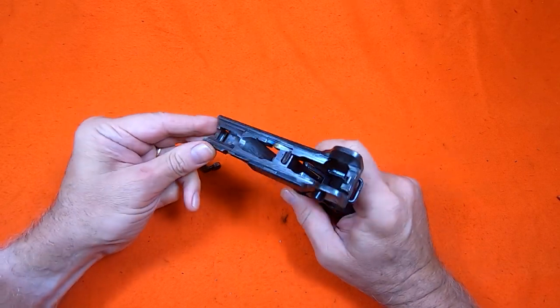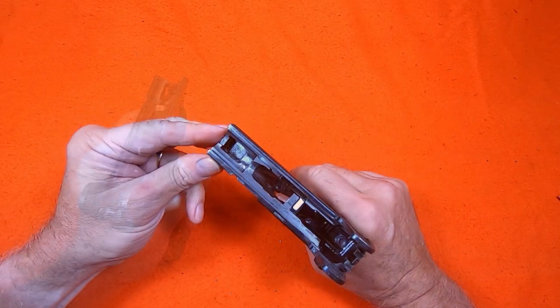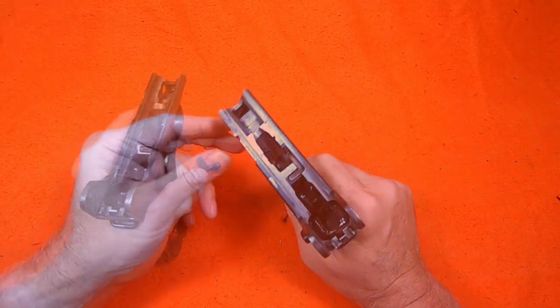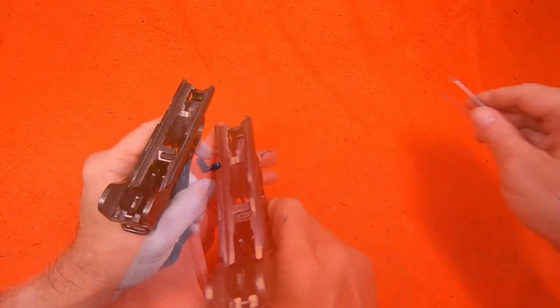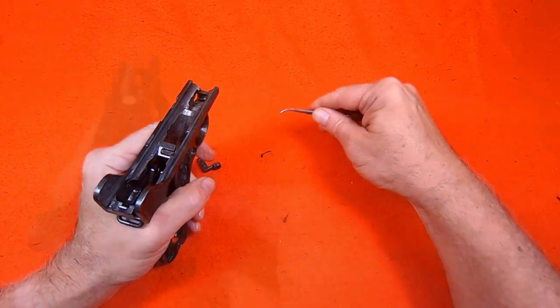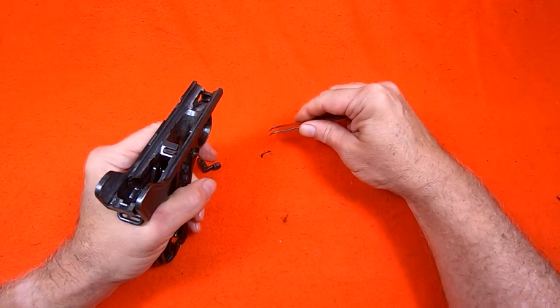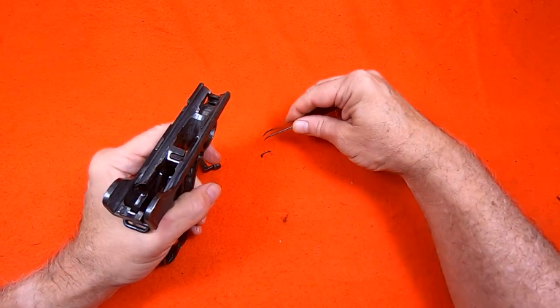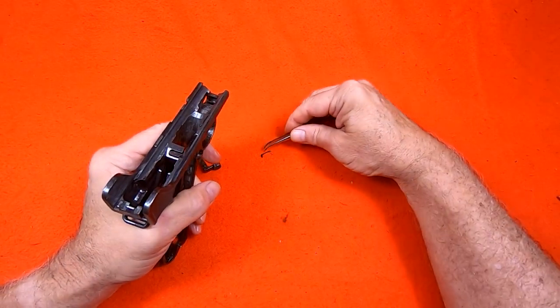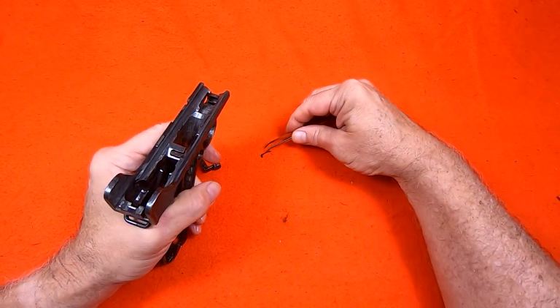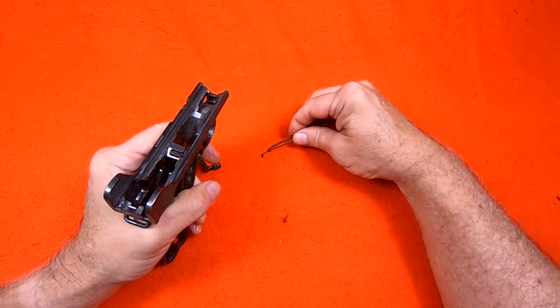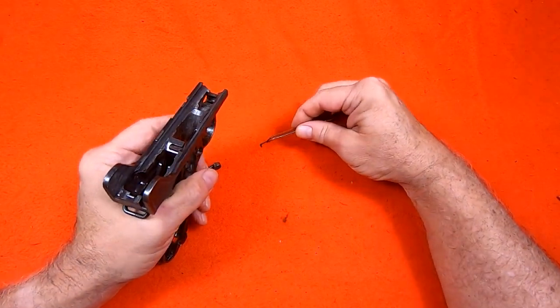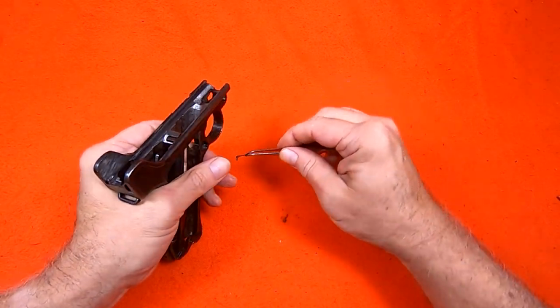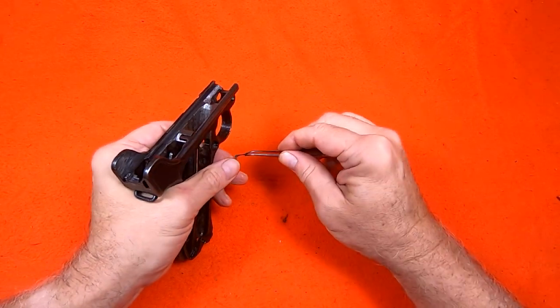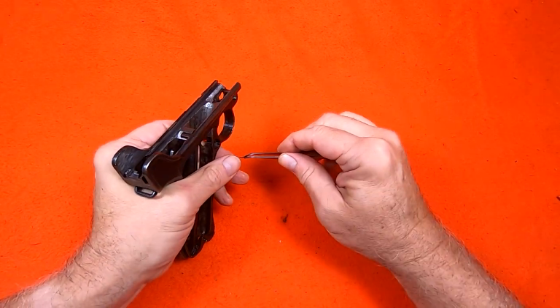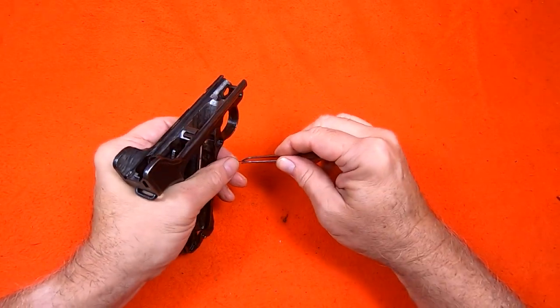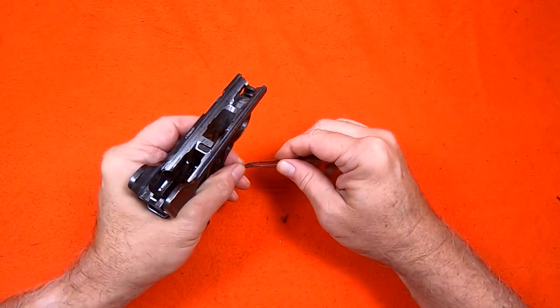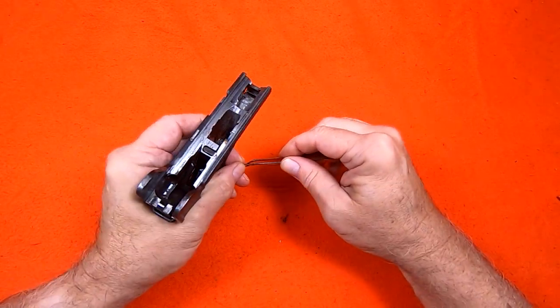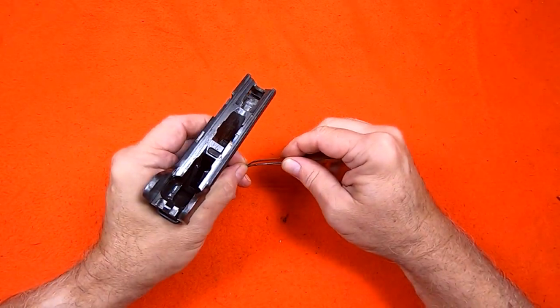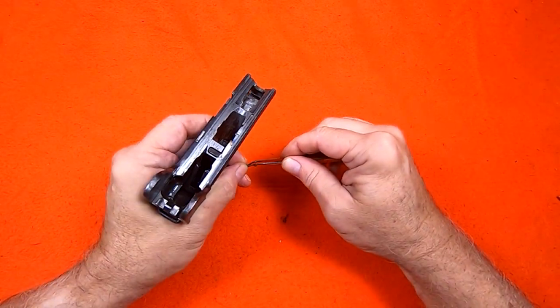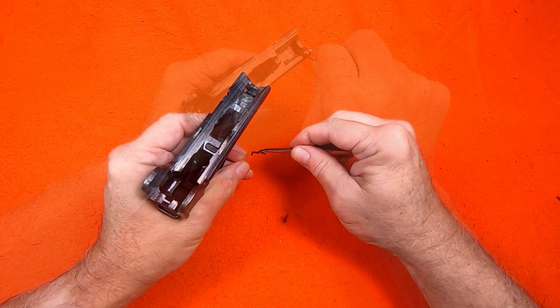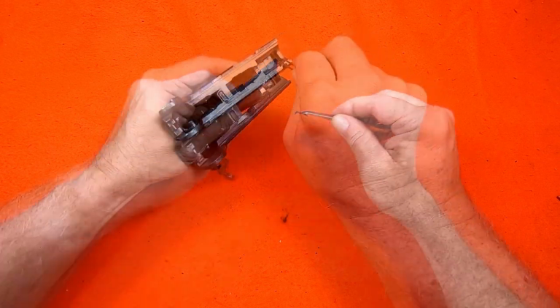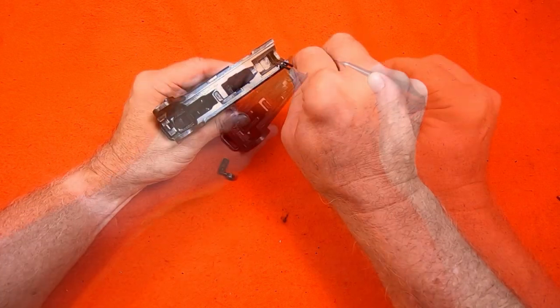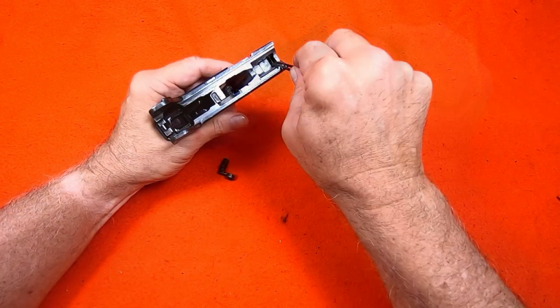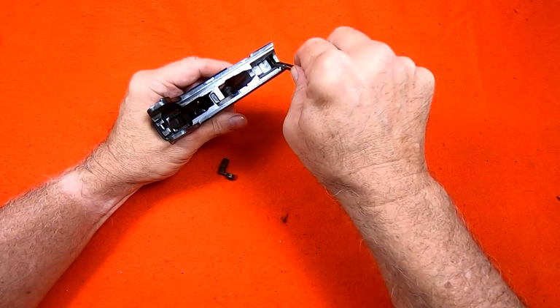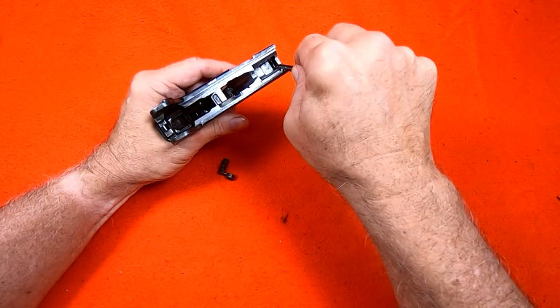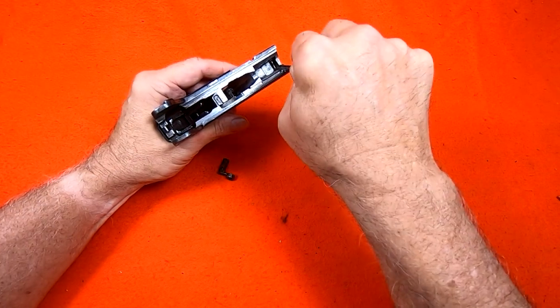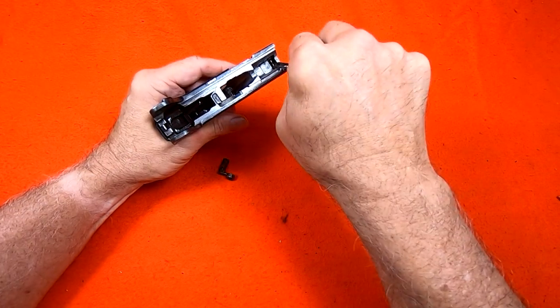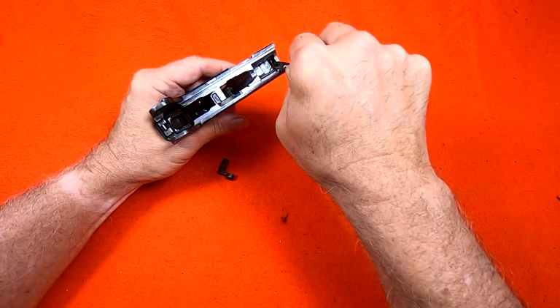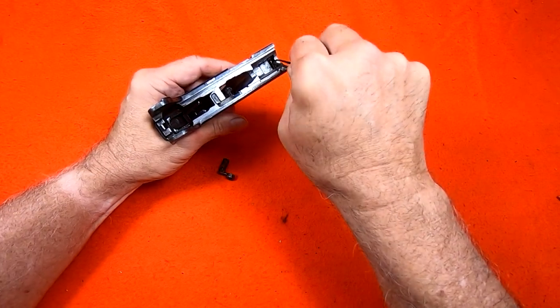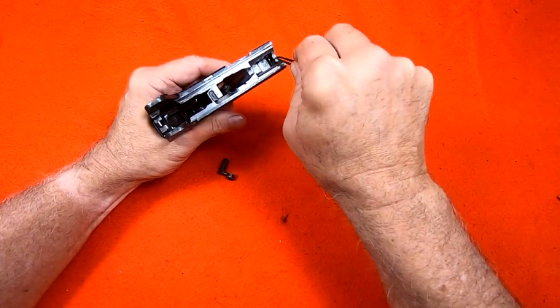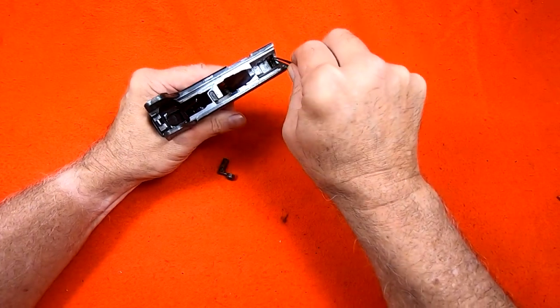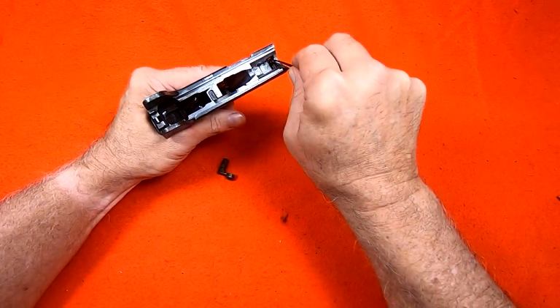The locking bolt spring and the locking bolt go back the way they came out. The spring has to be driven tightly down in its slot.